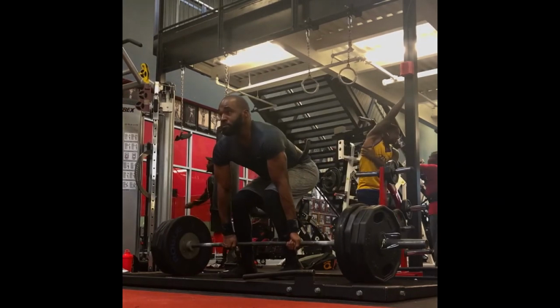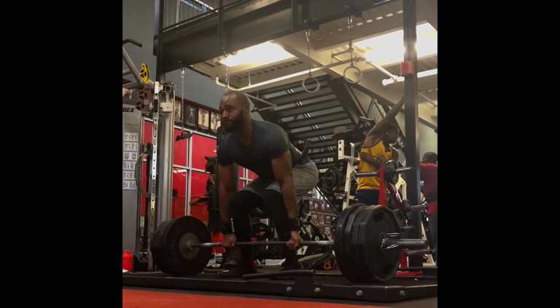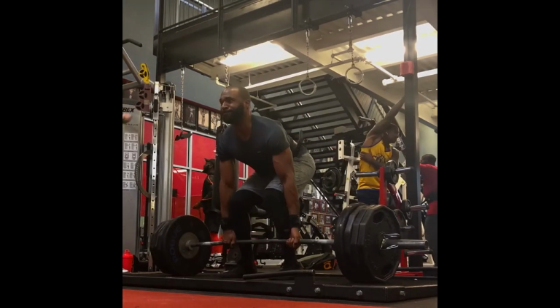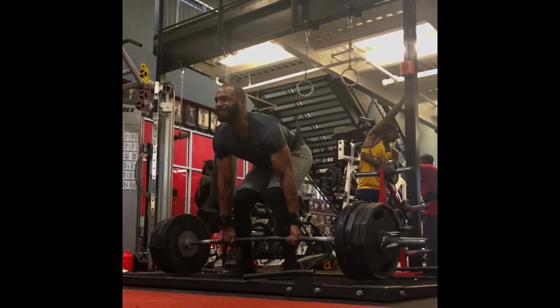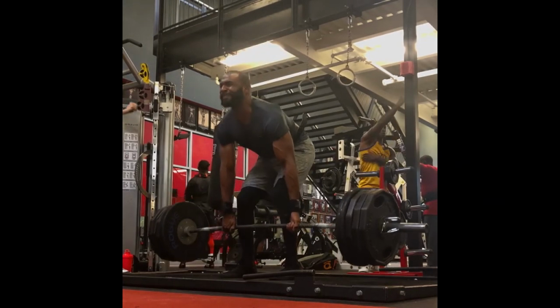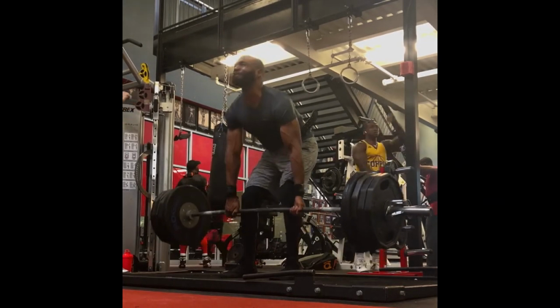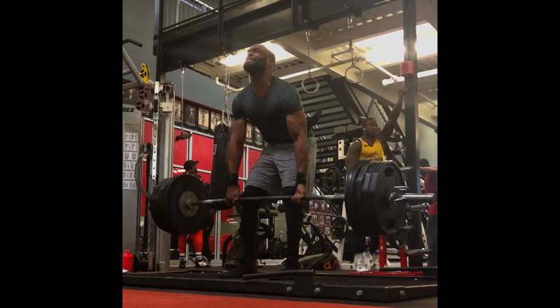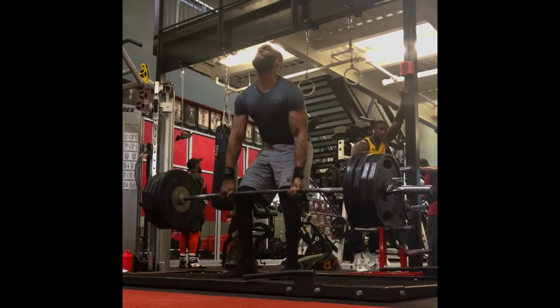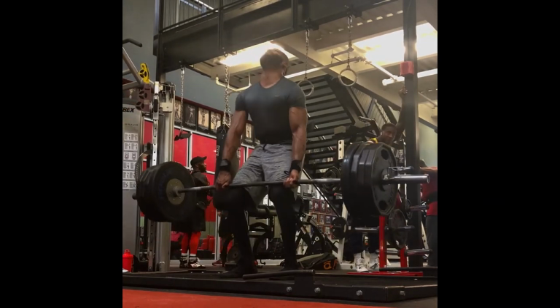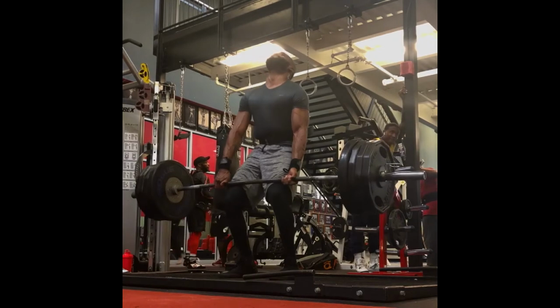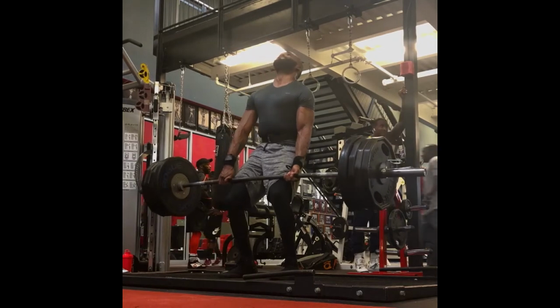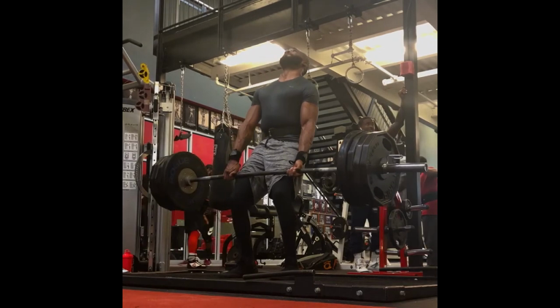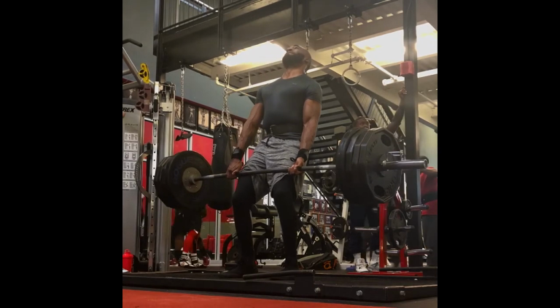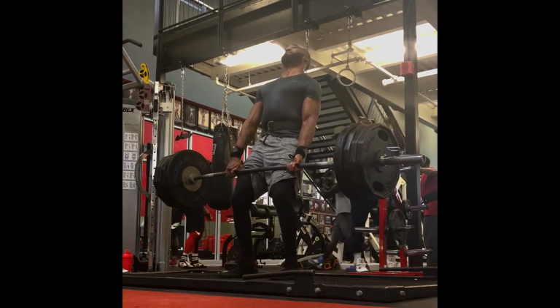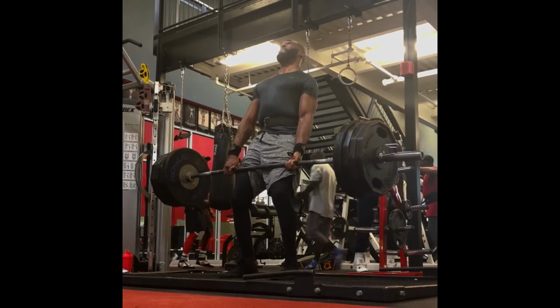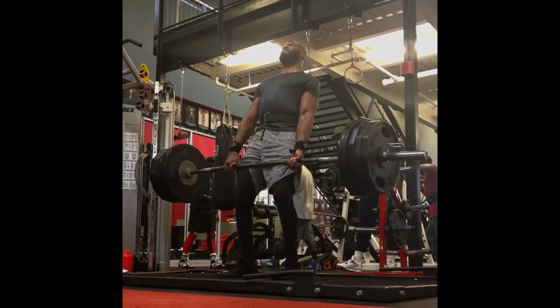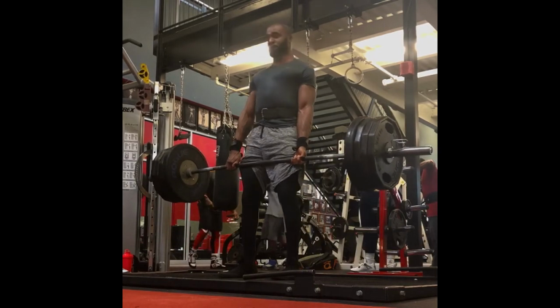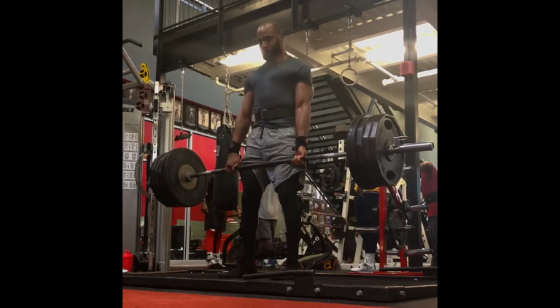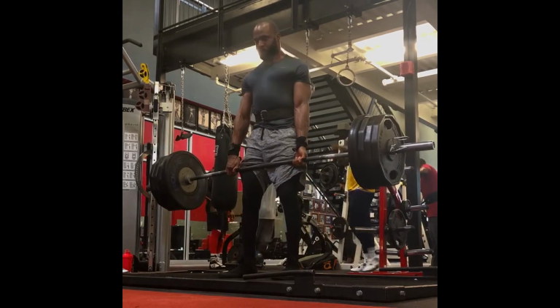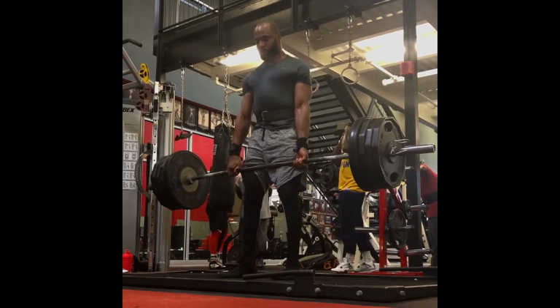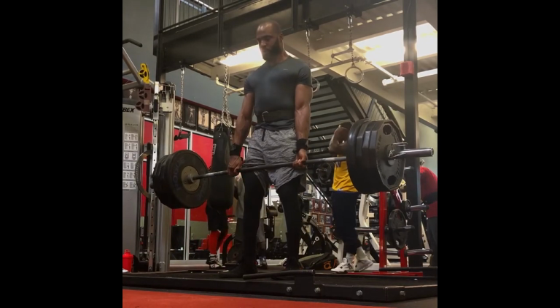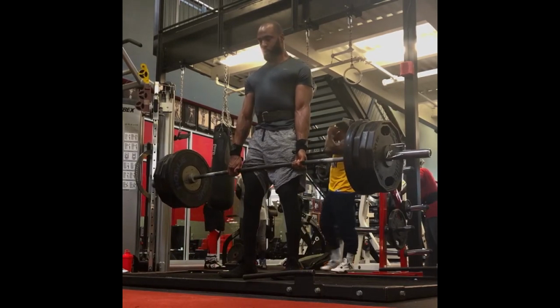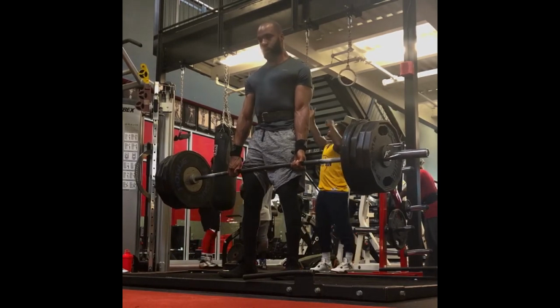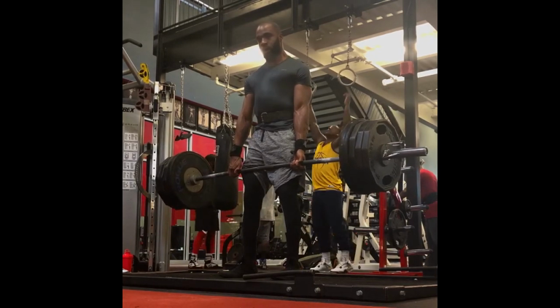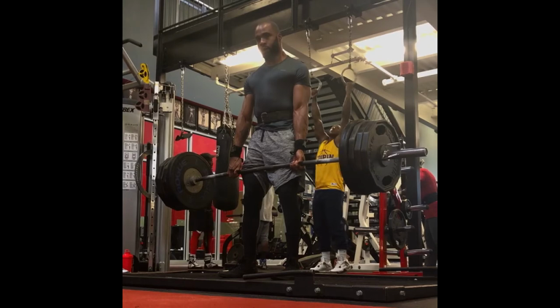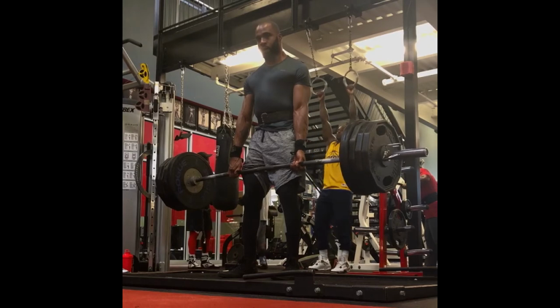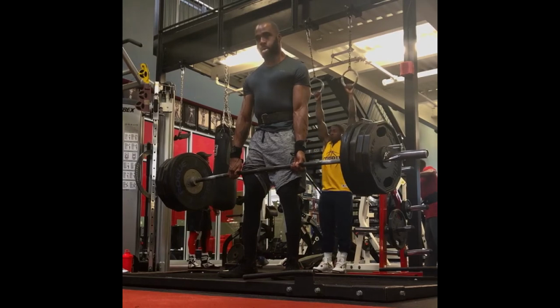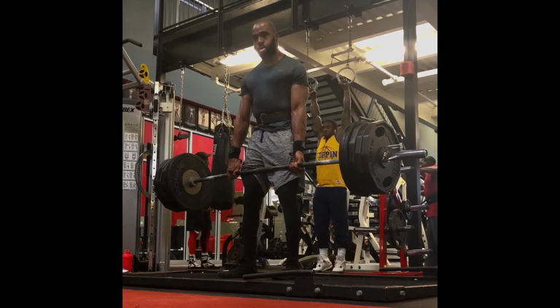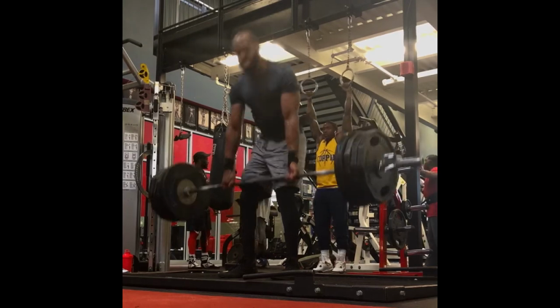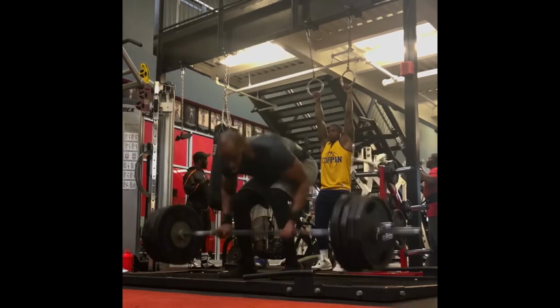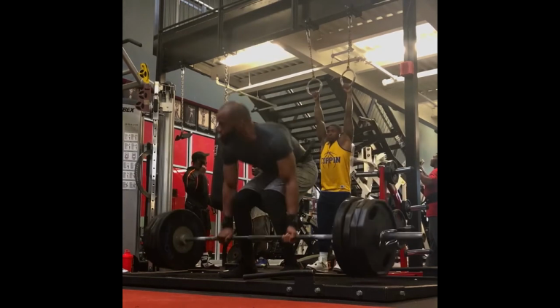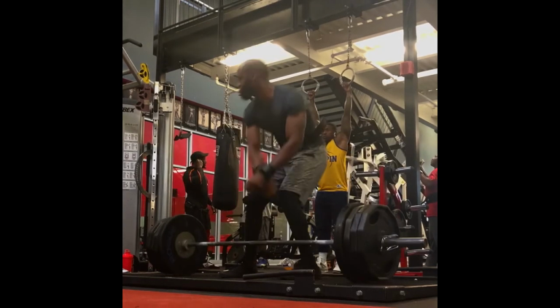Normally when I used to do deadlifts my back would be in pain. Now I'm able to use that power the right way, make deadlift gains, and just be successful with the movement.